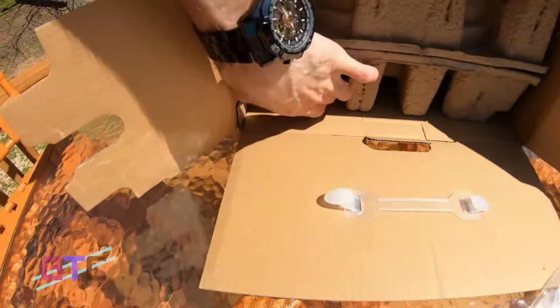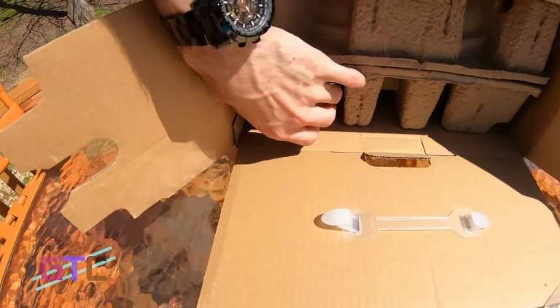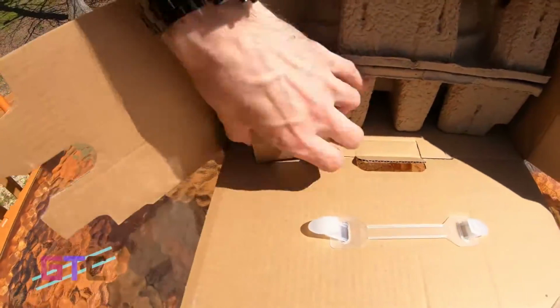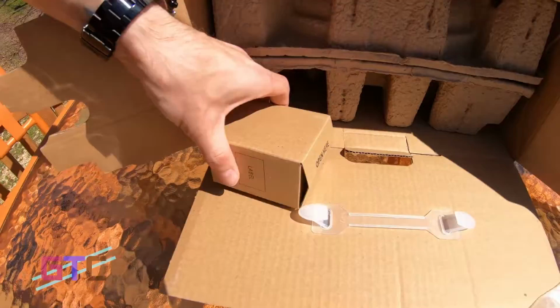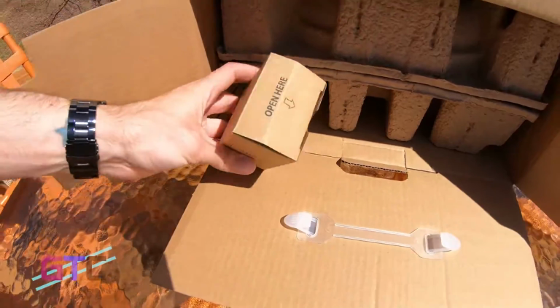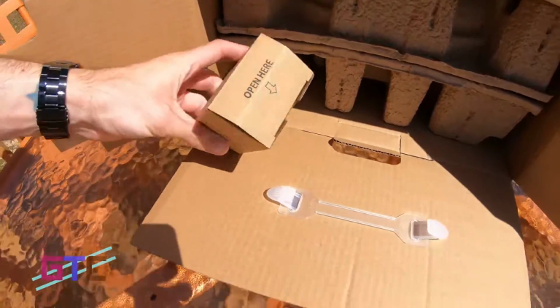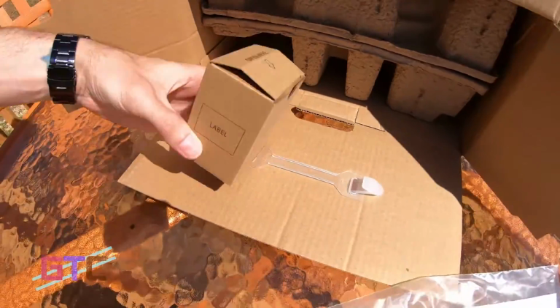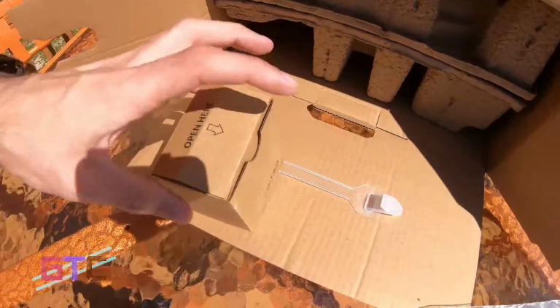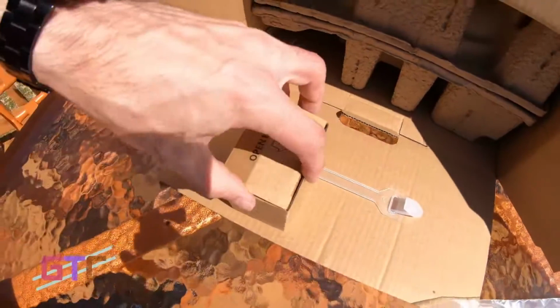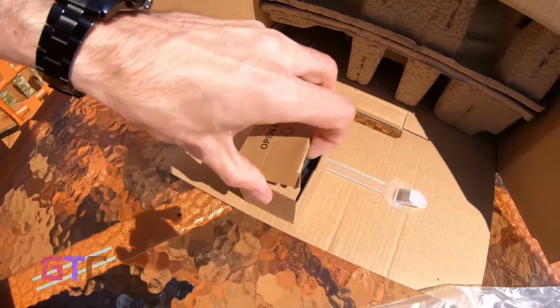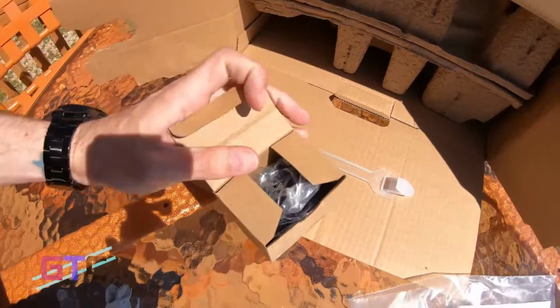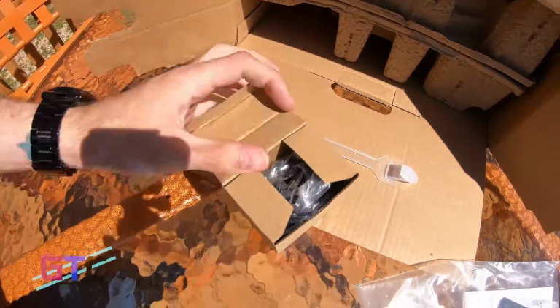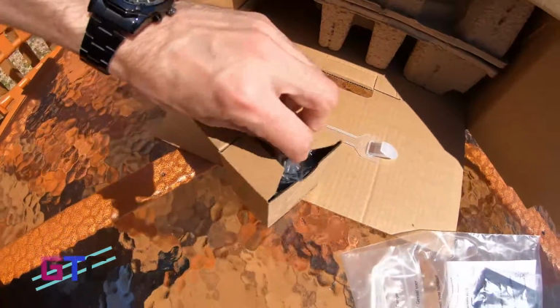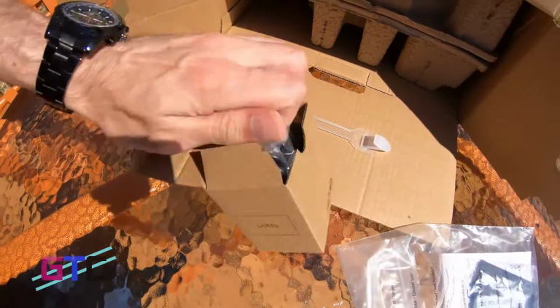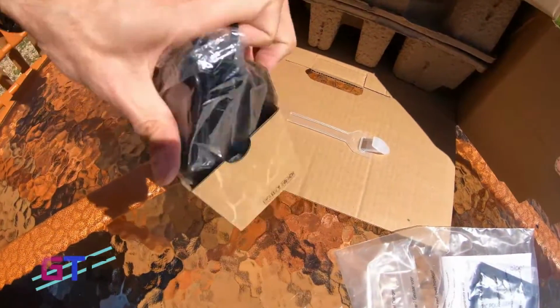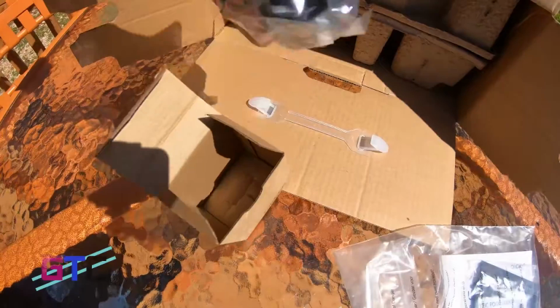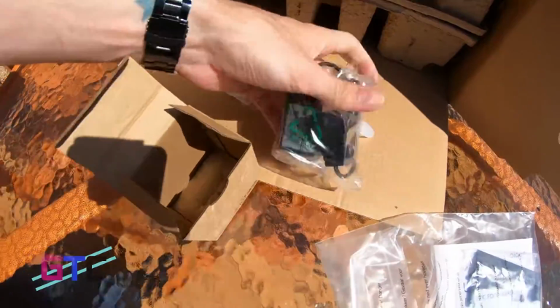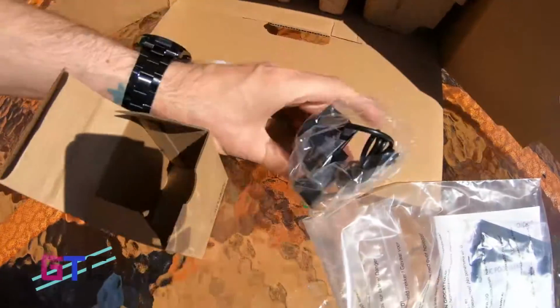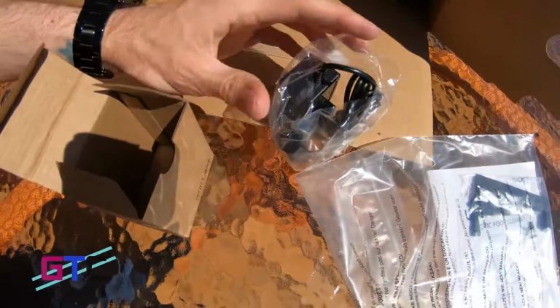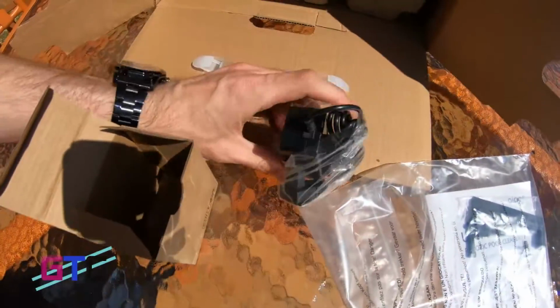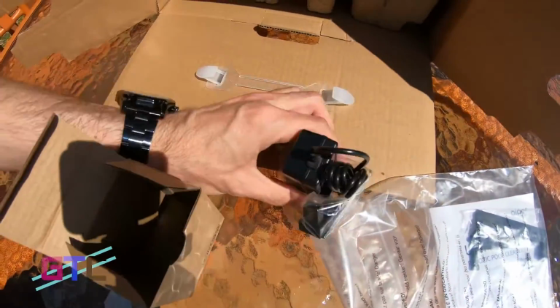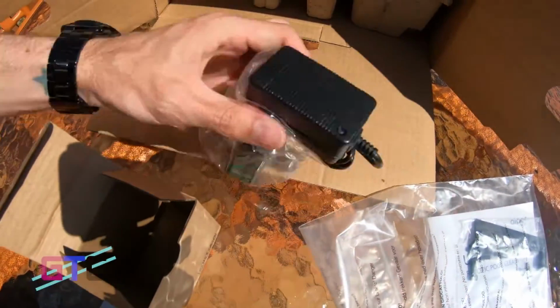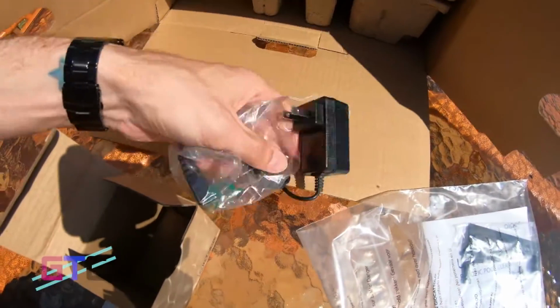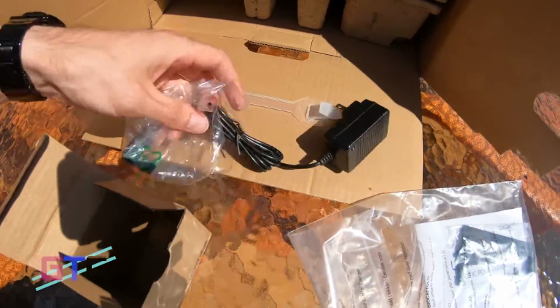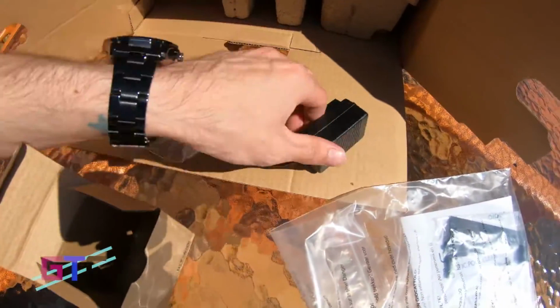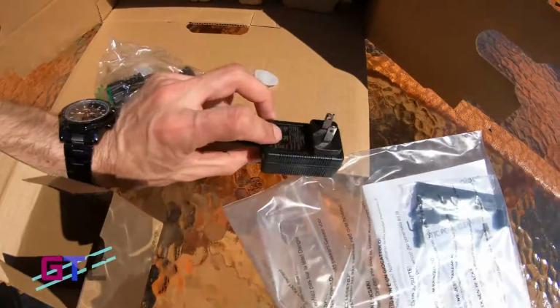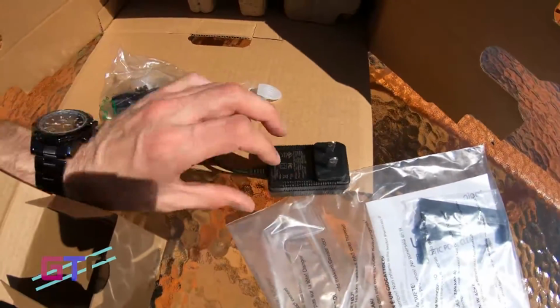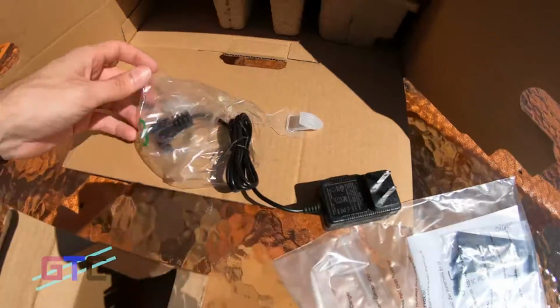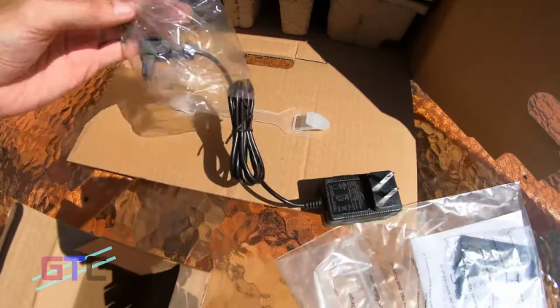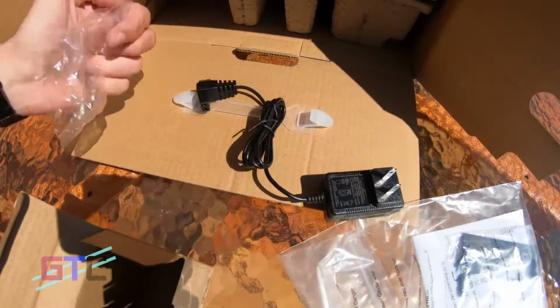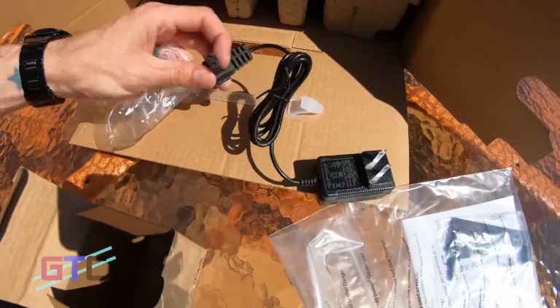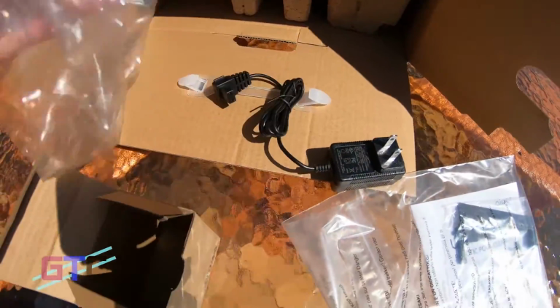Right here we've got a box, and it's got the power supply in it — the power supply and the plug.